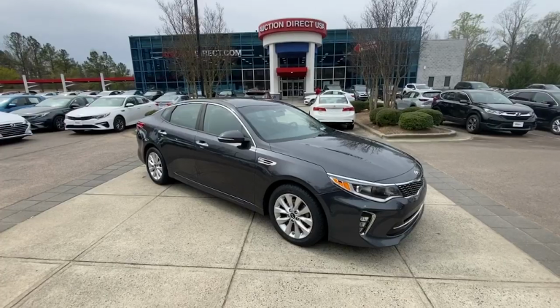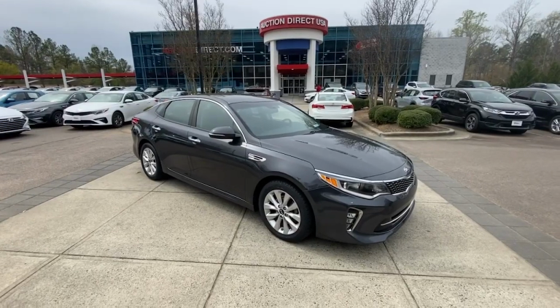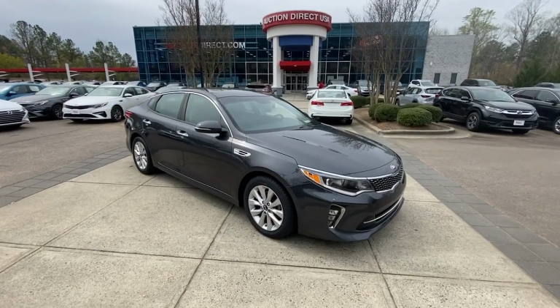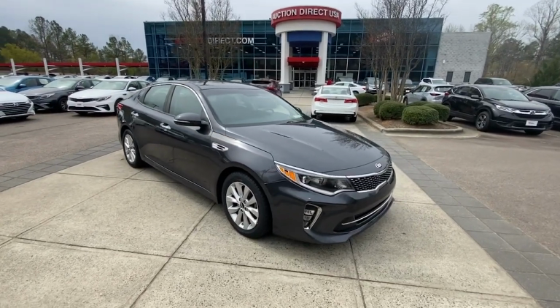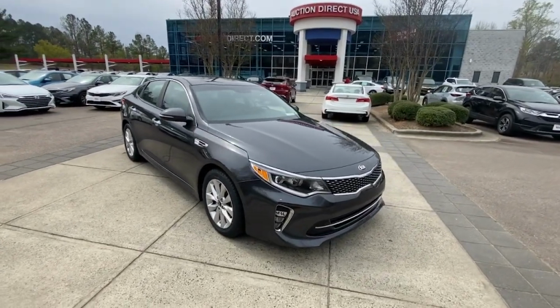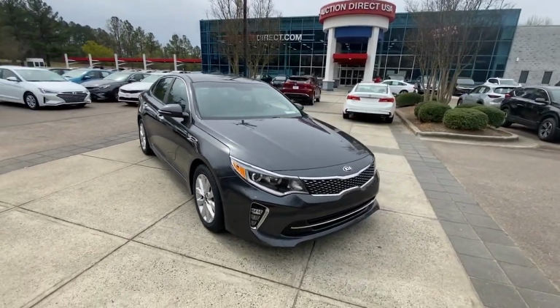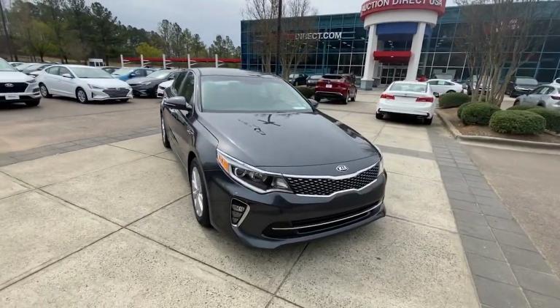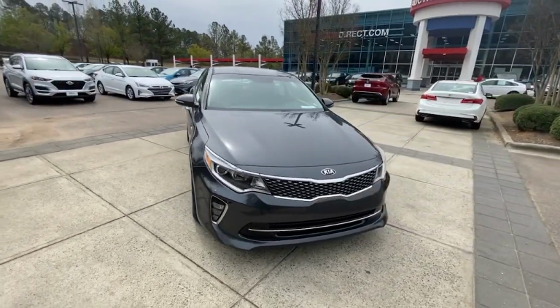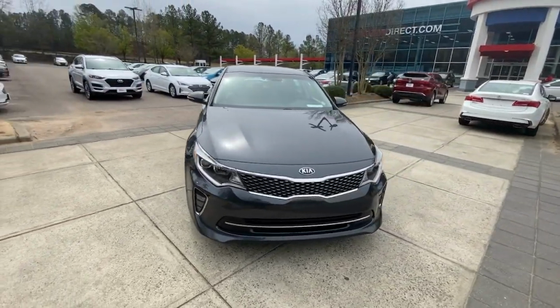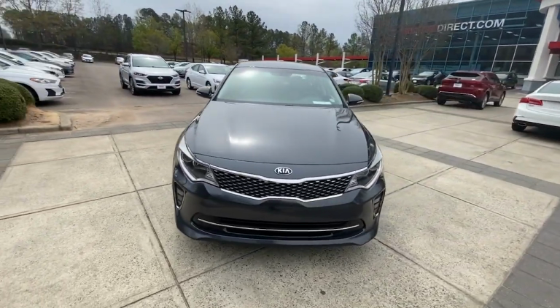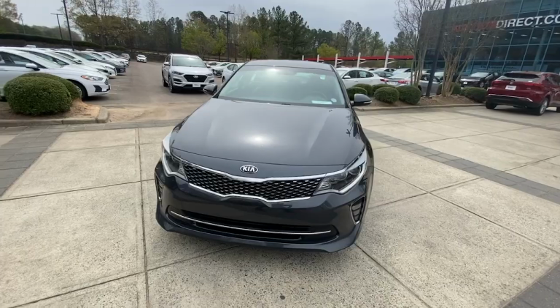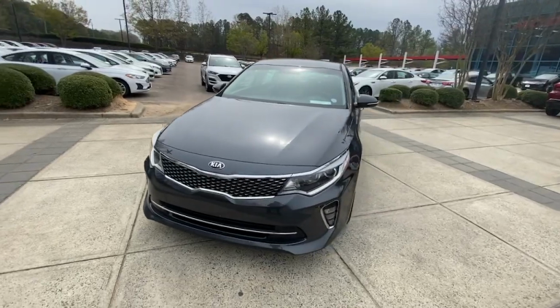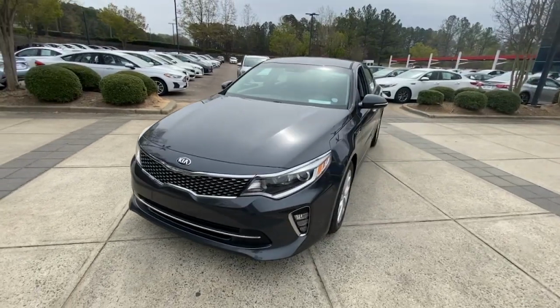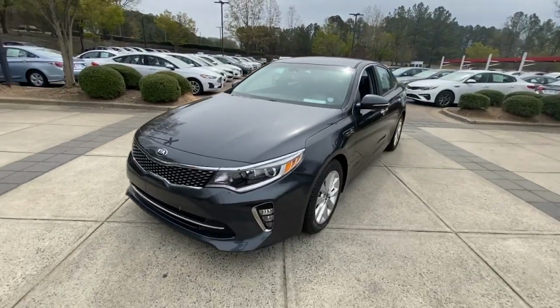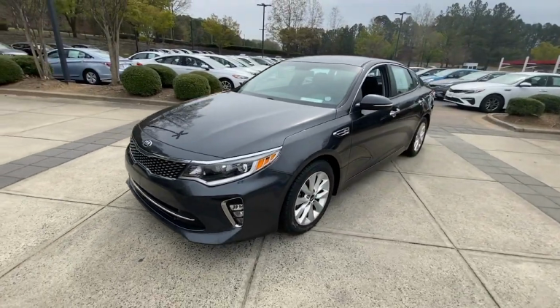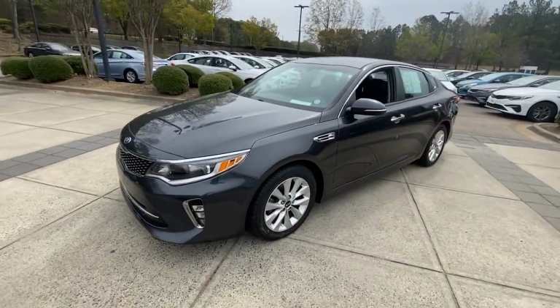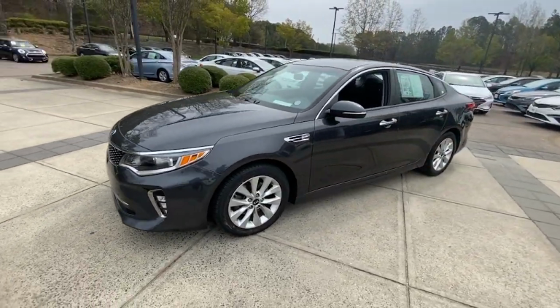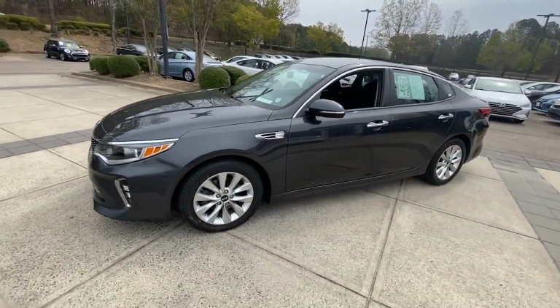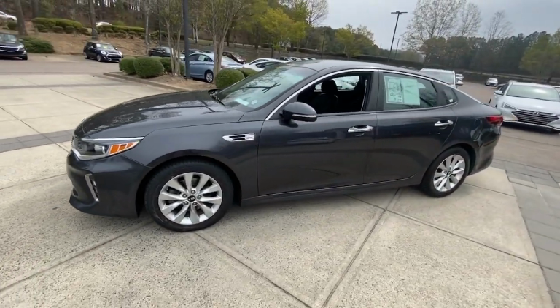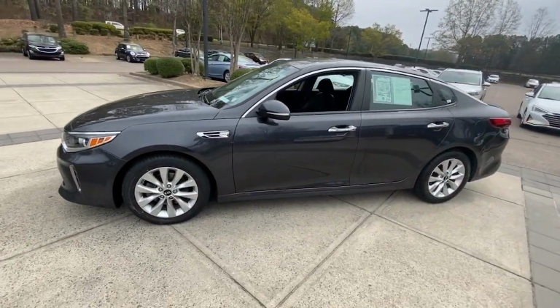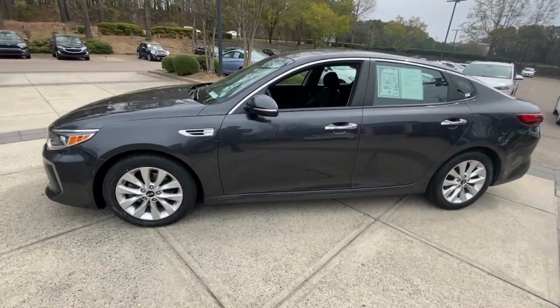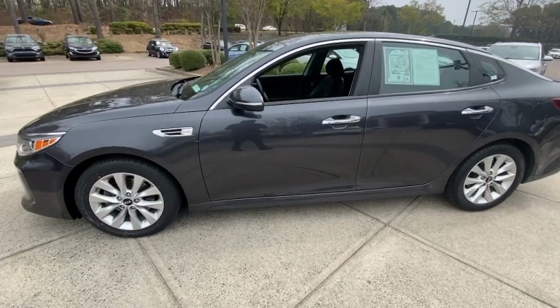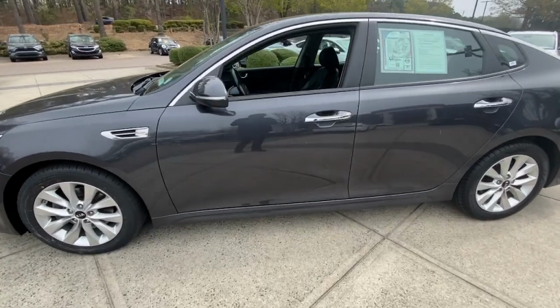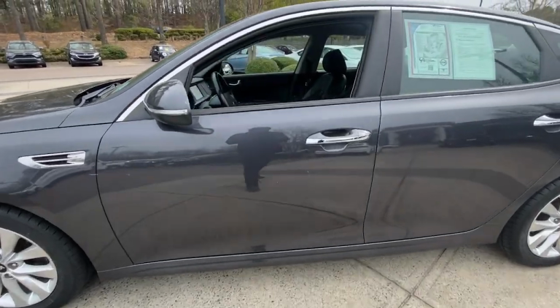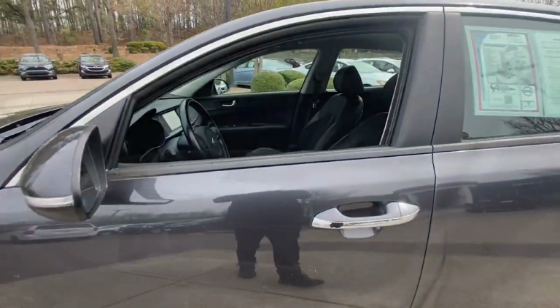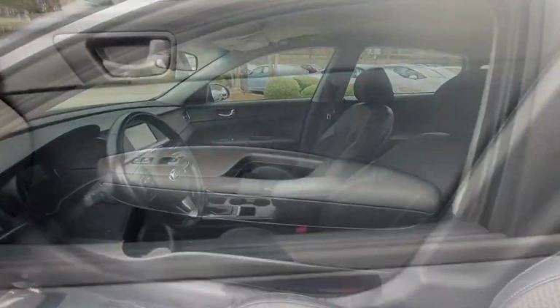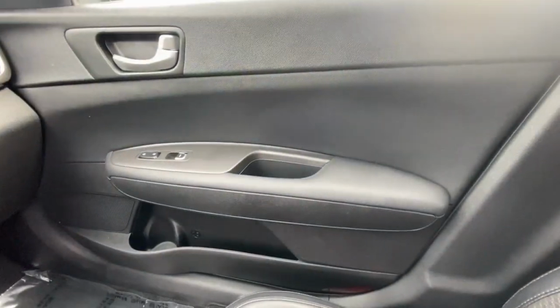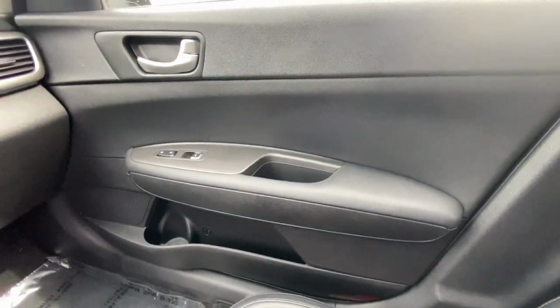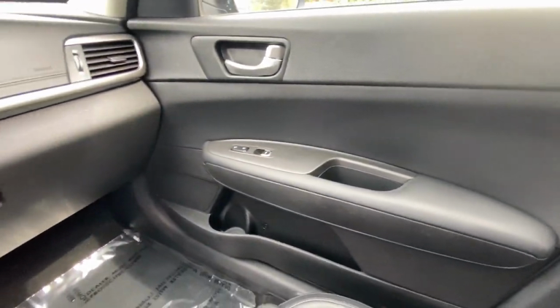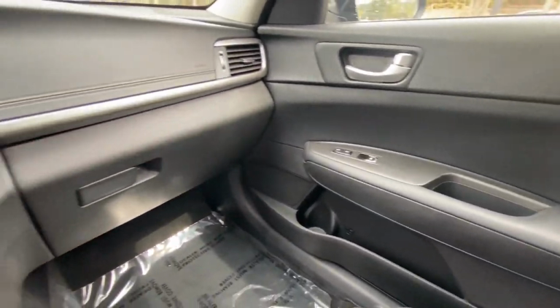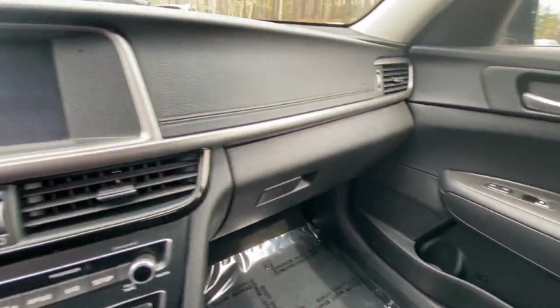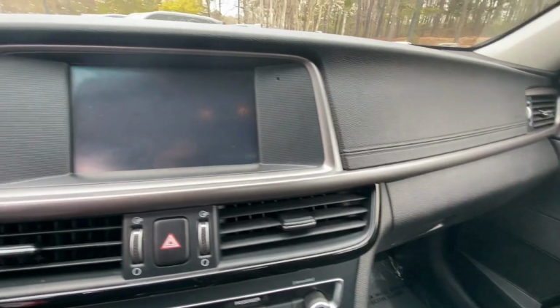You just found the 2018 Kia Optima. With less than 45,000 miles on the odometer, this vehicle provides excellent value. Bring comfort and convenience with you wherever the road leads in this sporty, family-focused Optima.